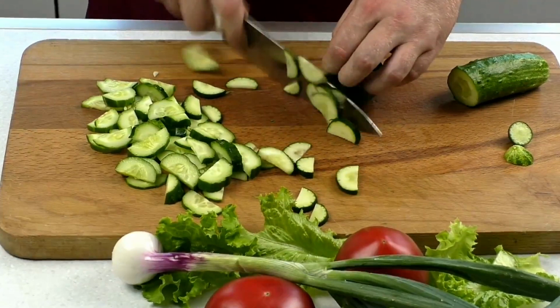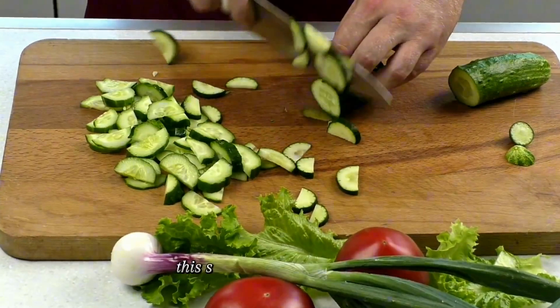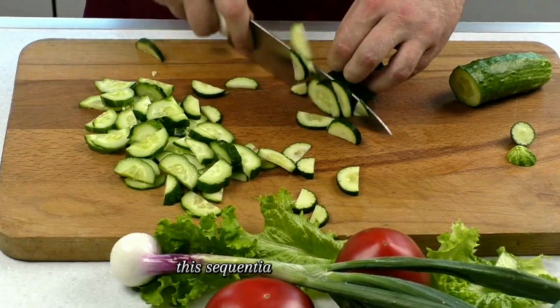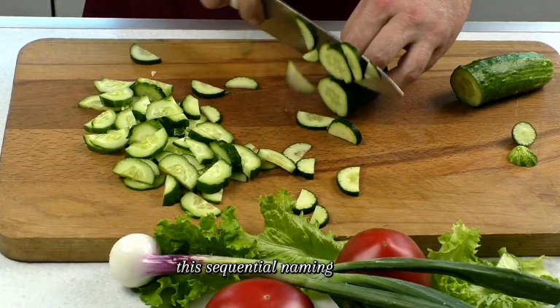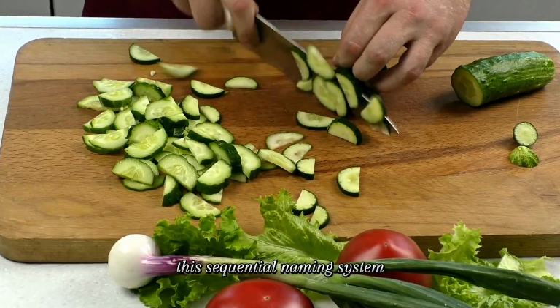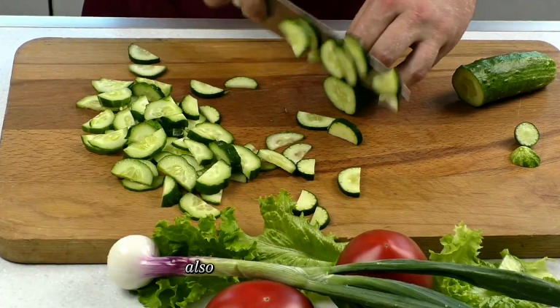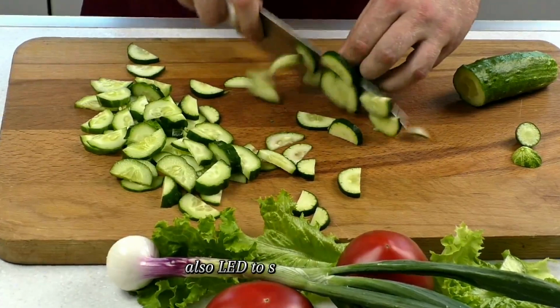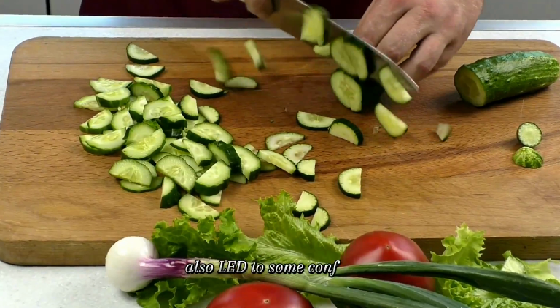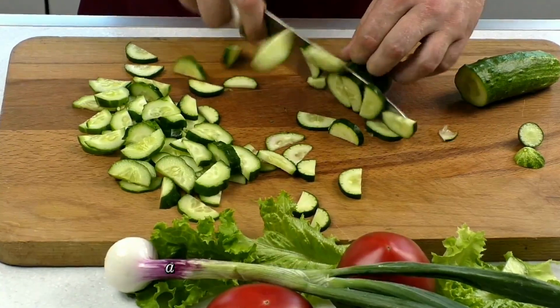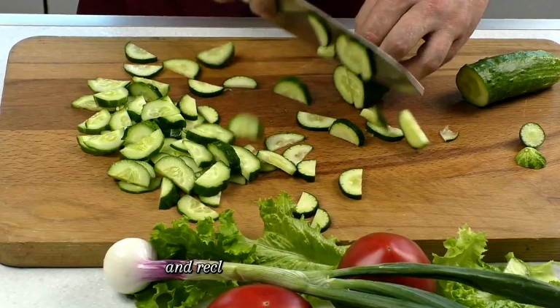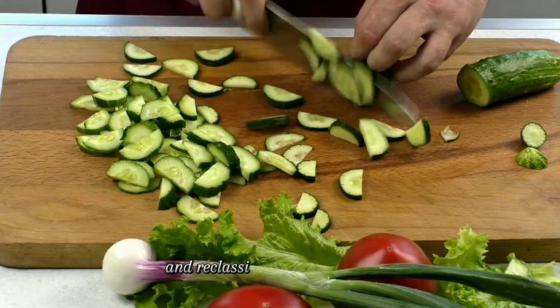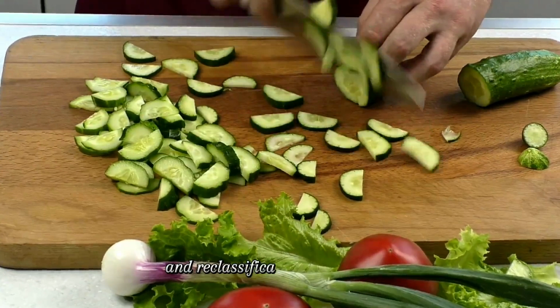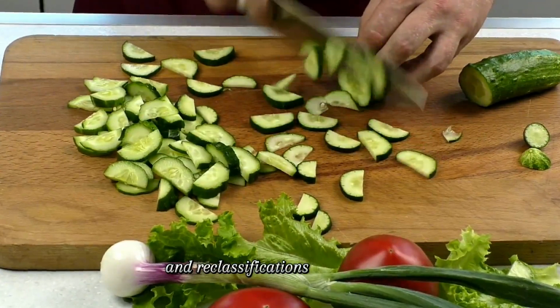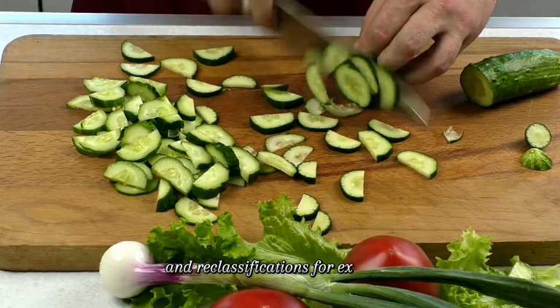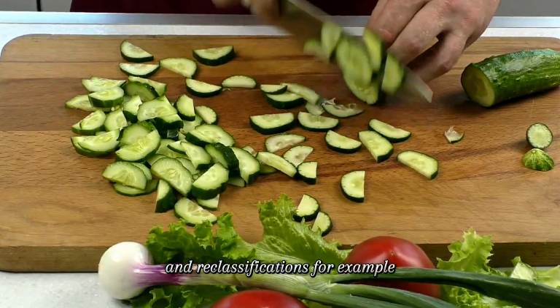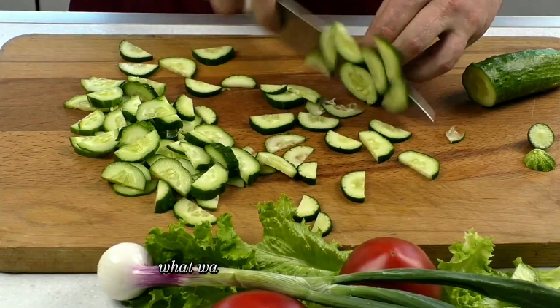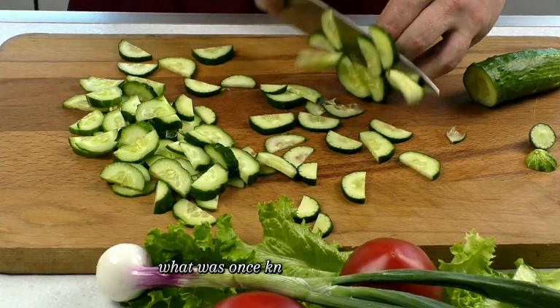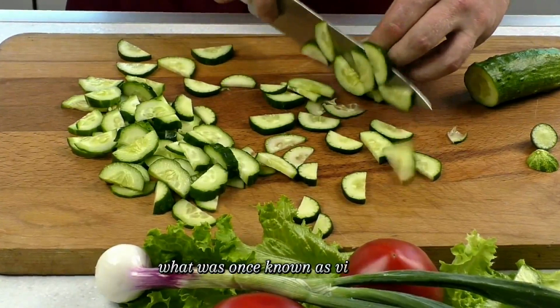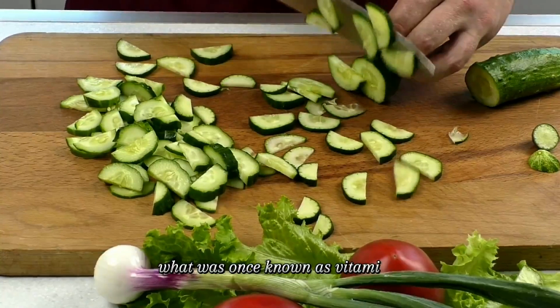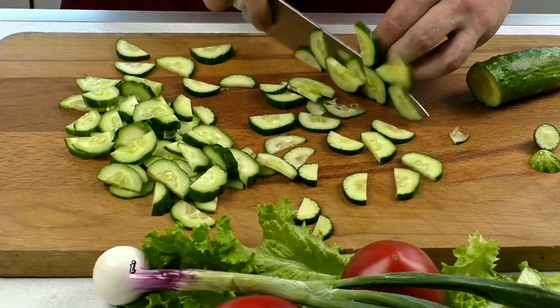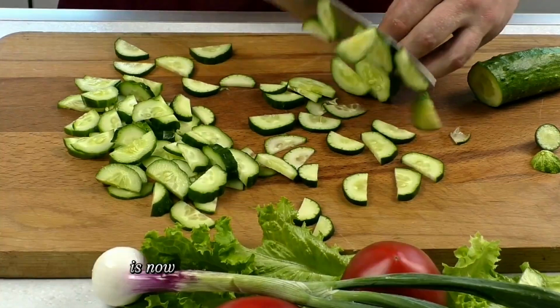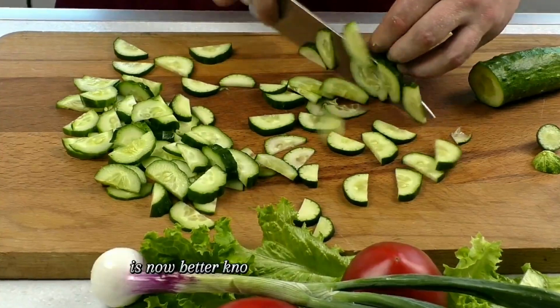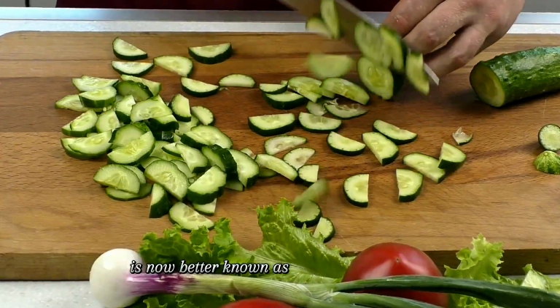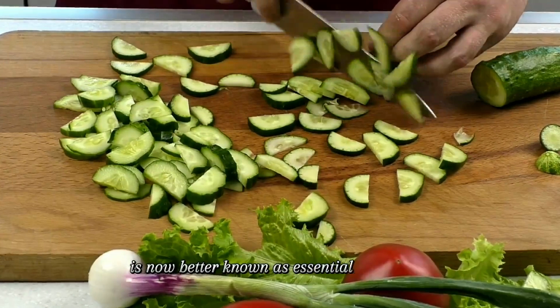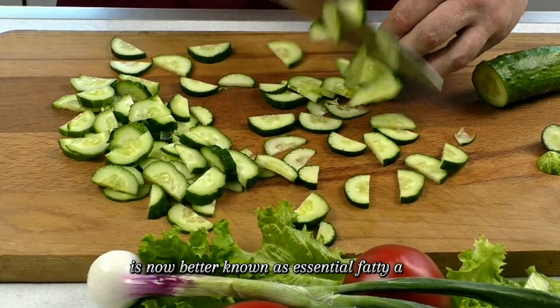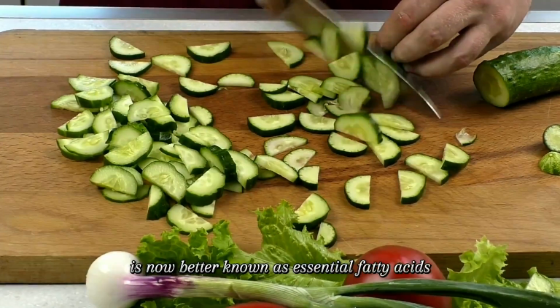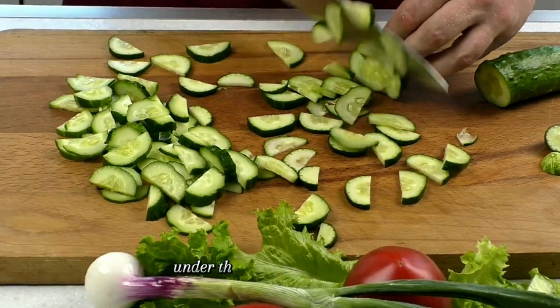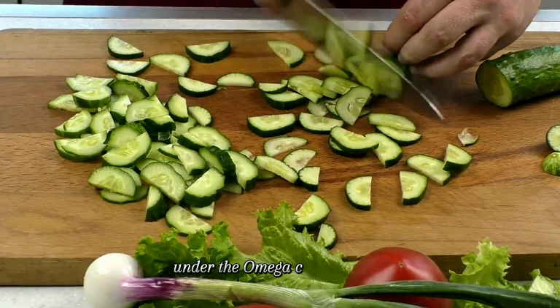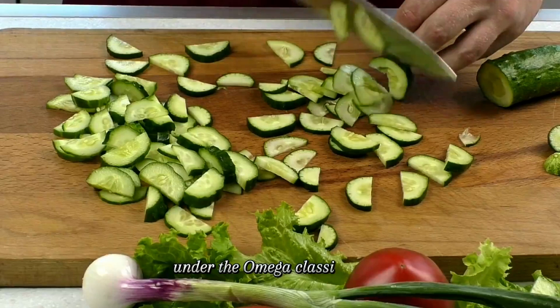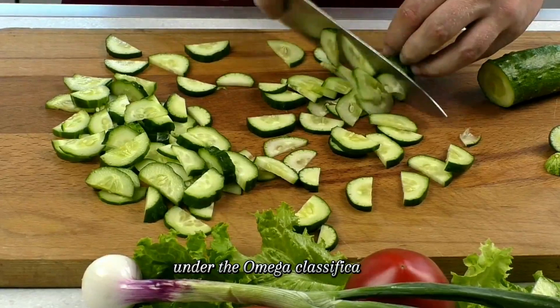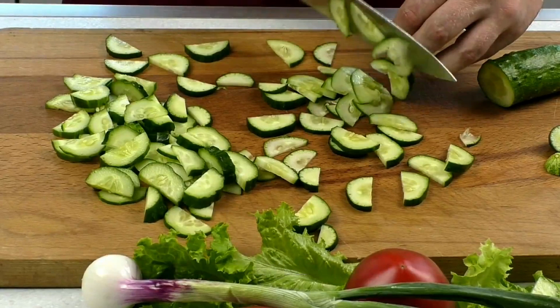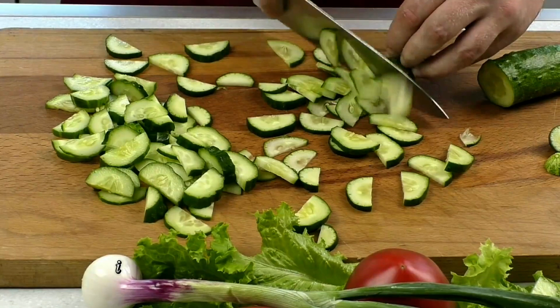This sequential naming system also led to some confusion and reclassifications. For example, what was once known as vitamin F is now better known as essential fatty acids under the omega classification.